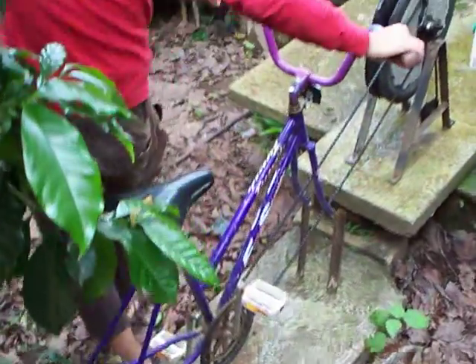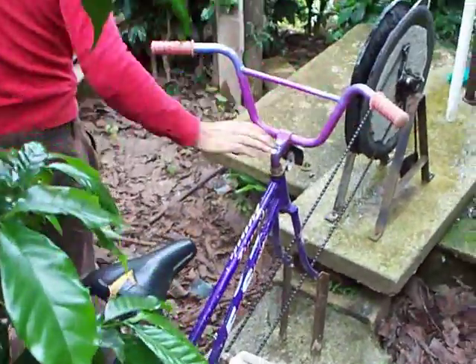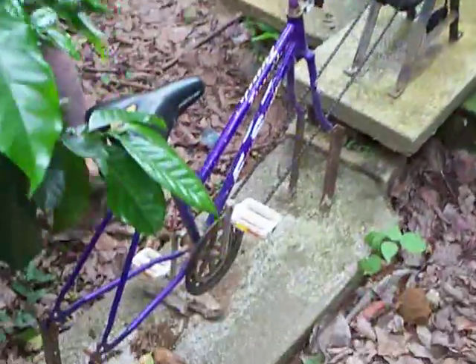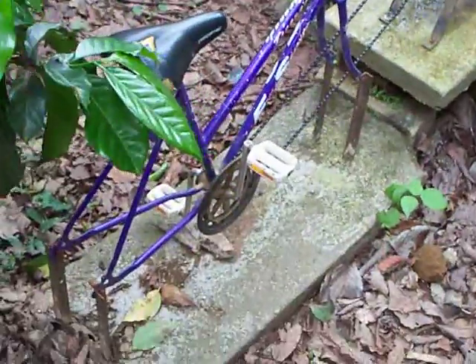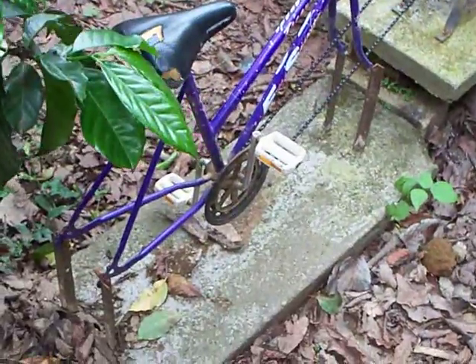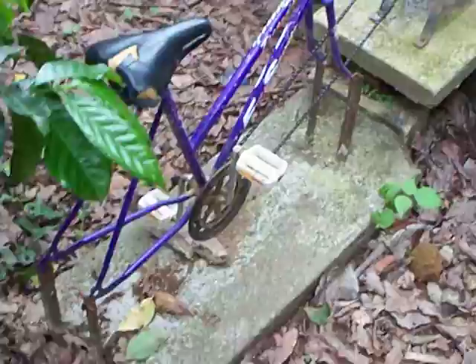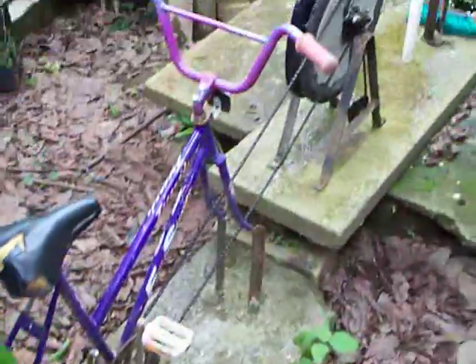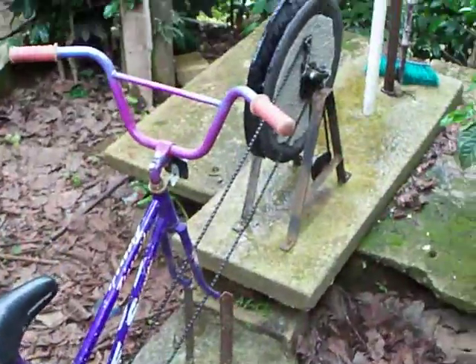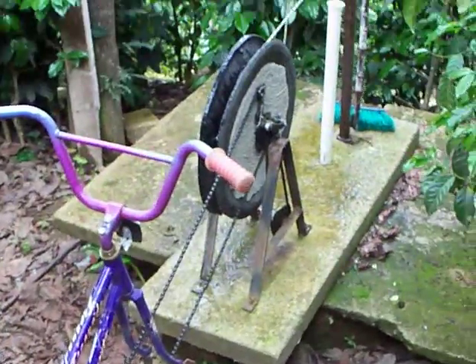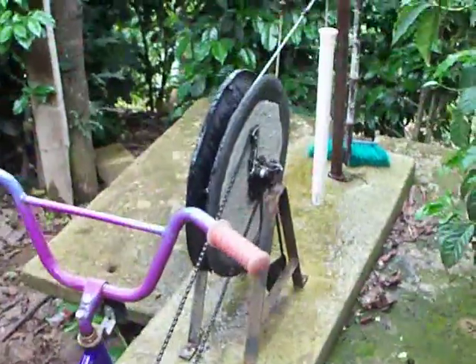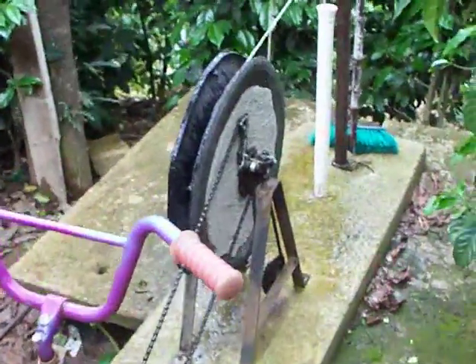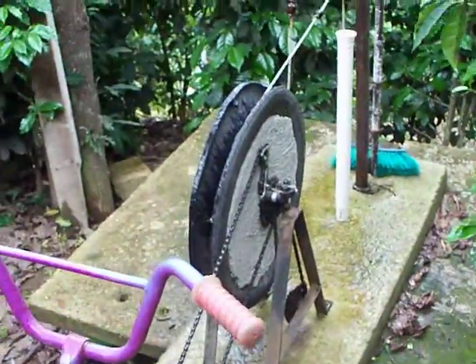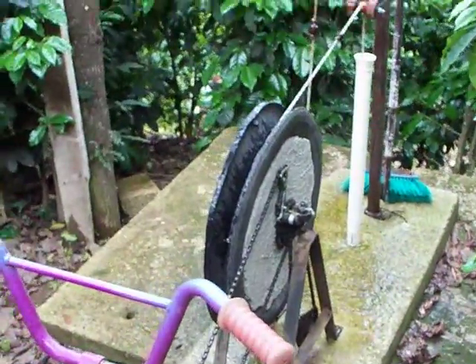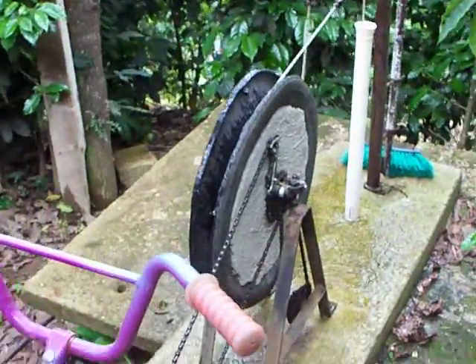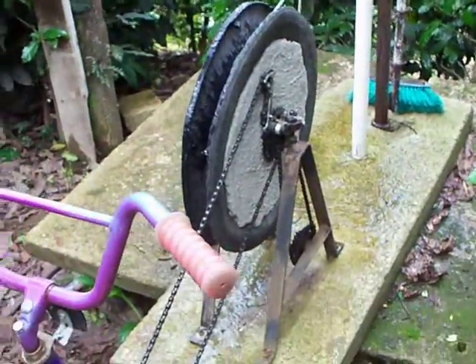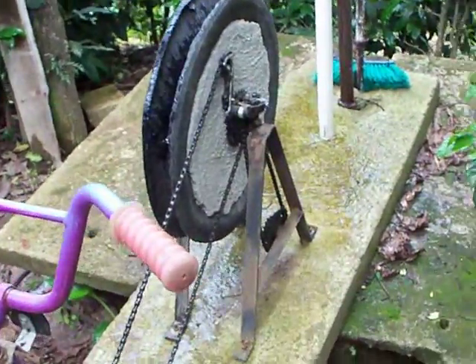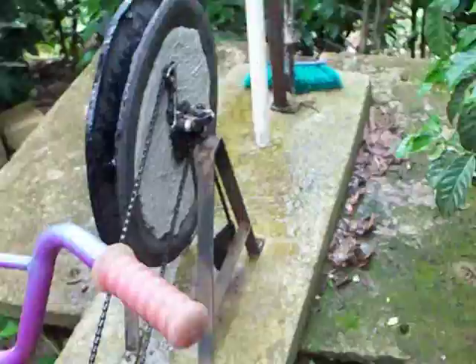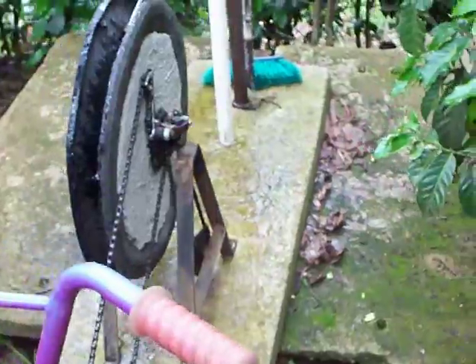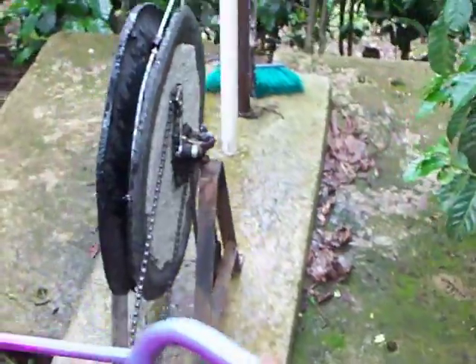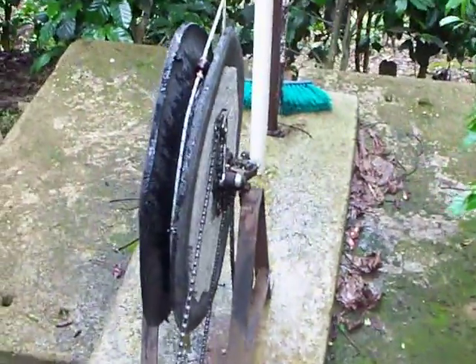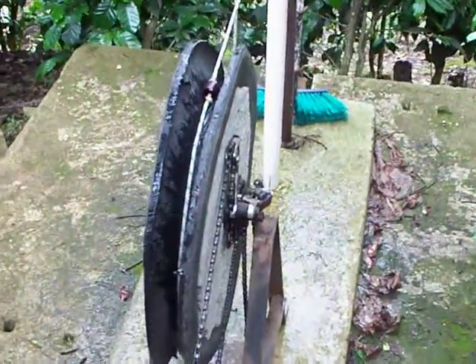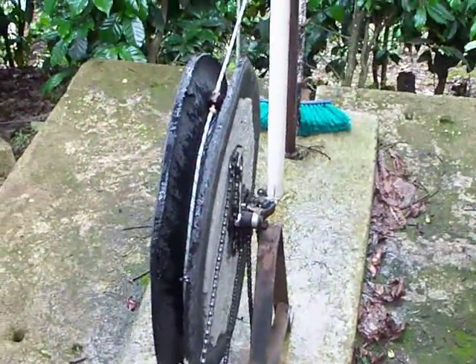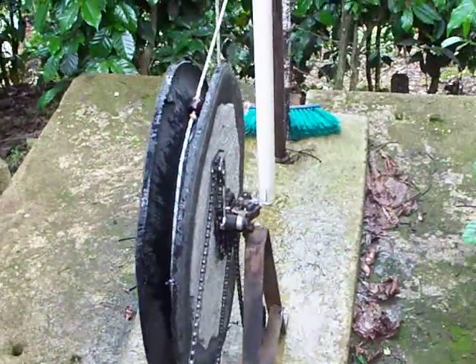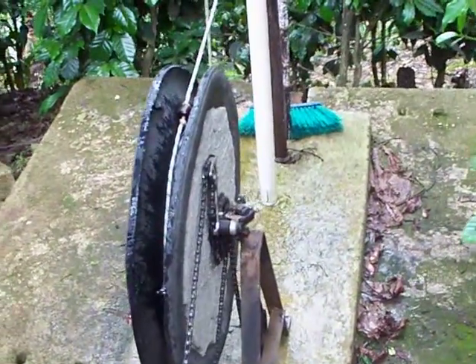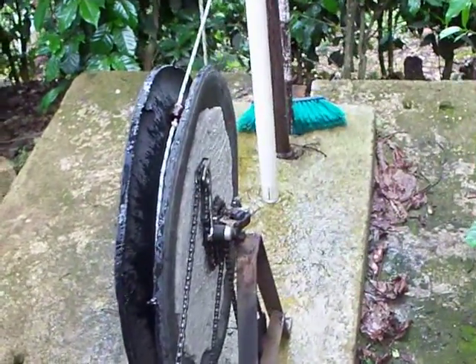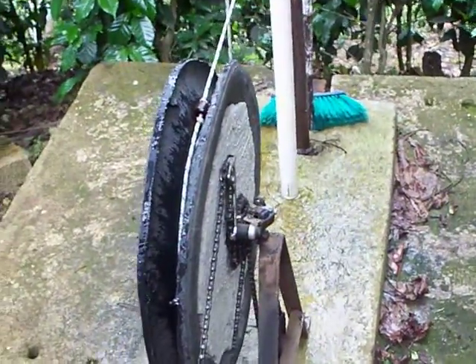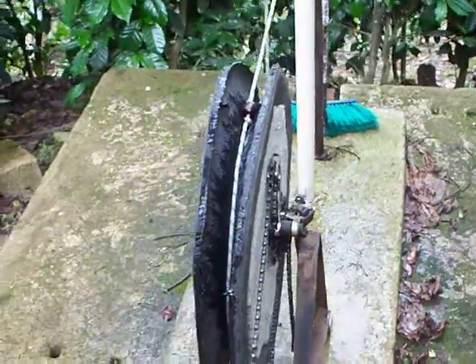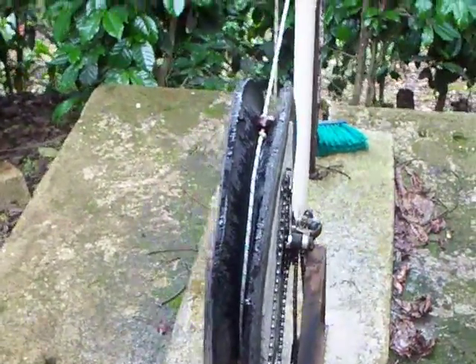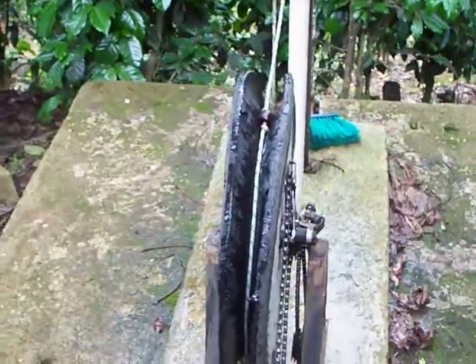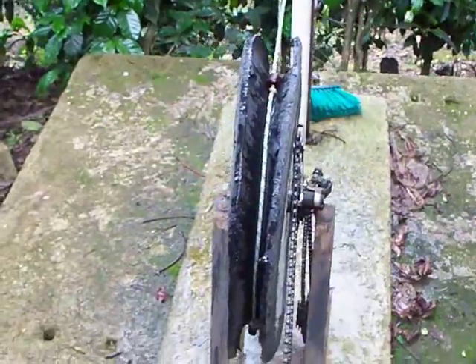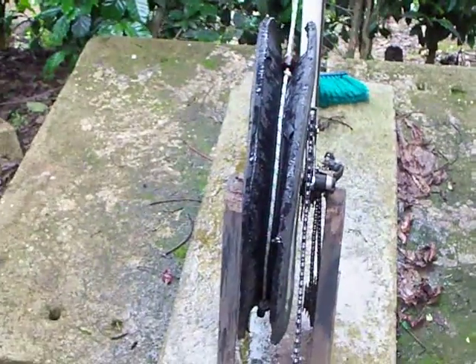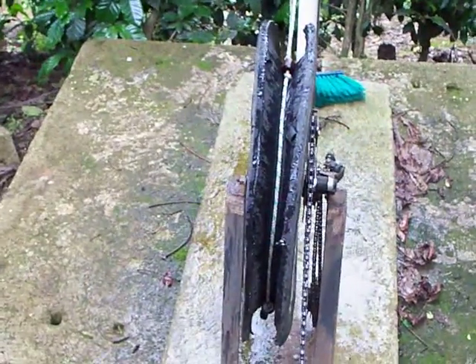It's basically just a bike on a cement block, connected to a large flywheel. The flywheel has bike gears on it to keep it from going backwards under the weight of the water.